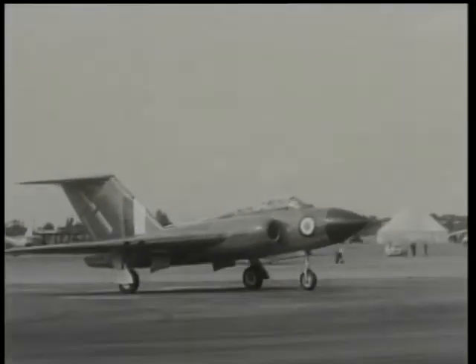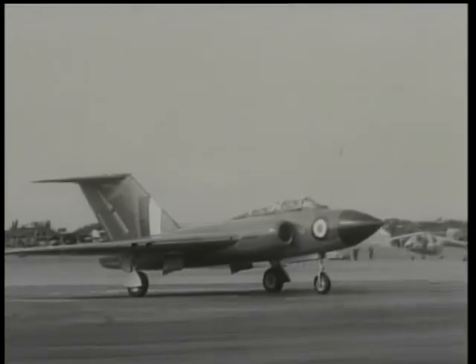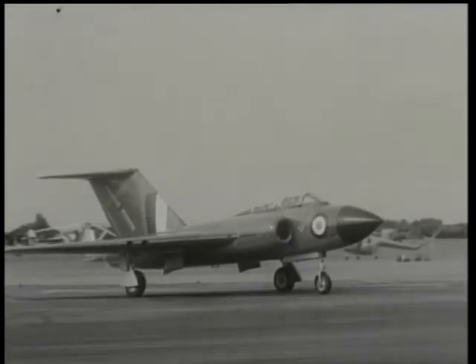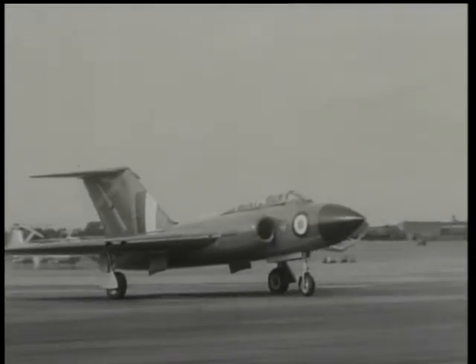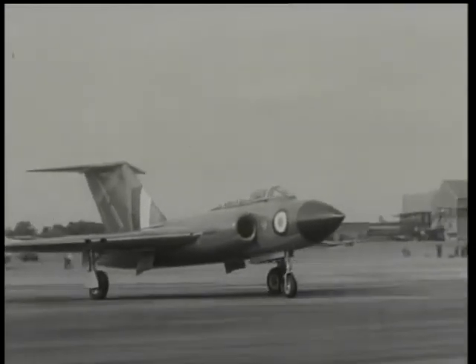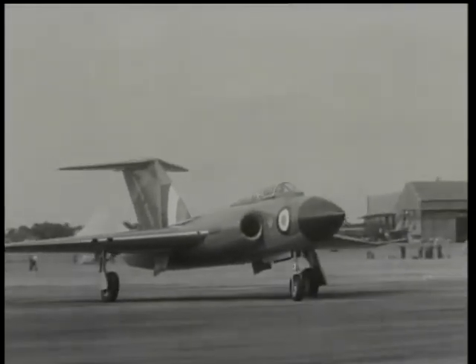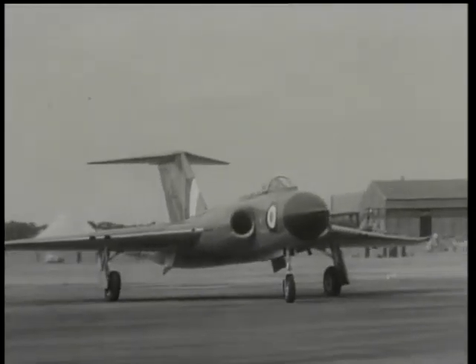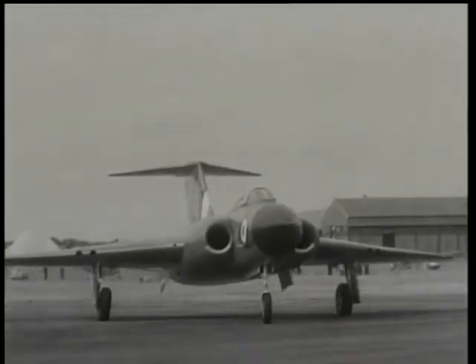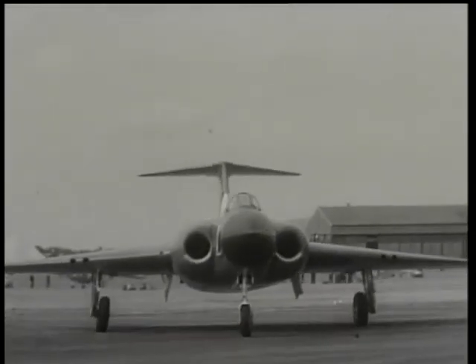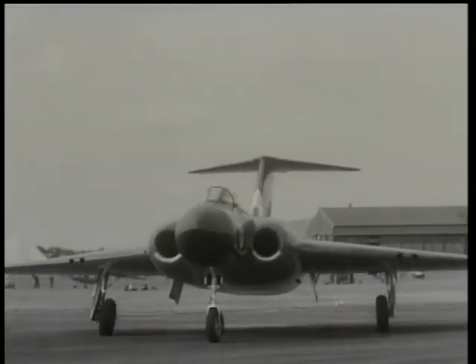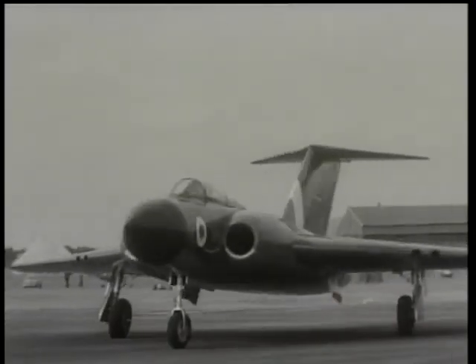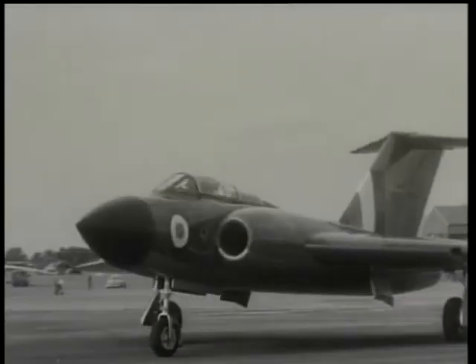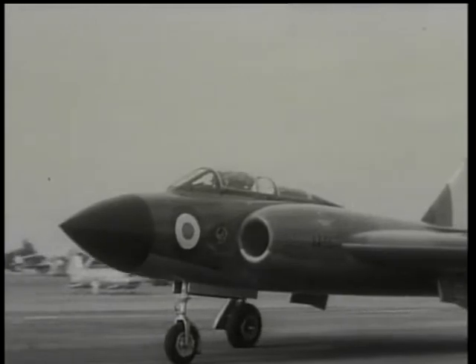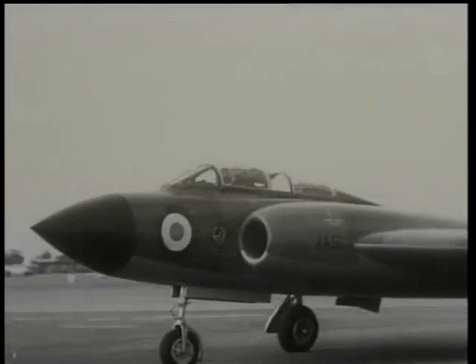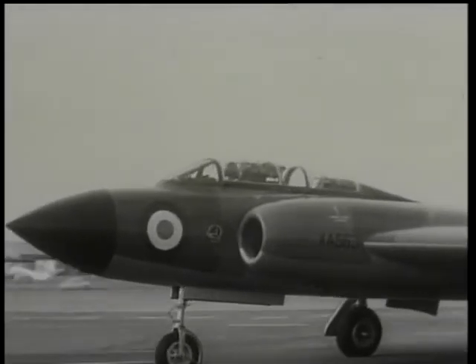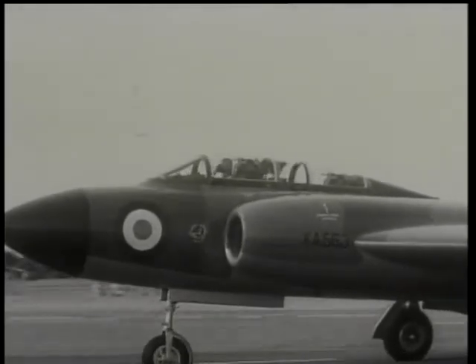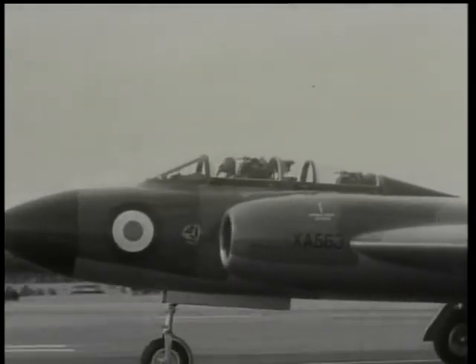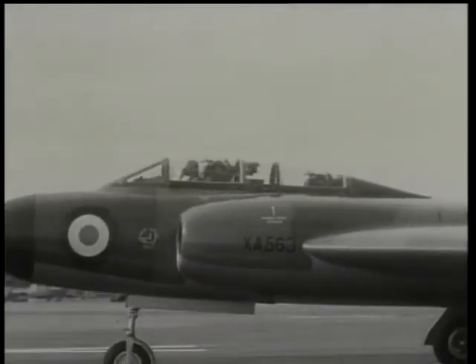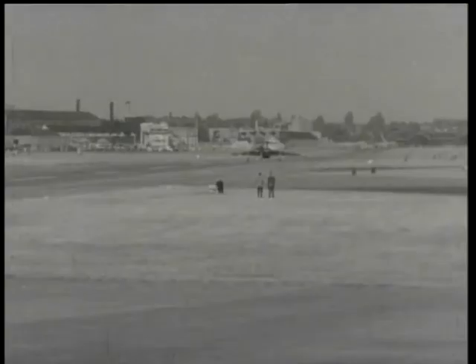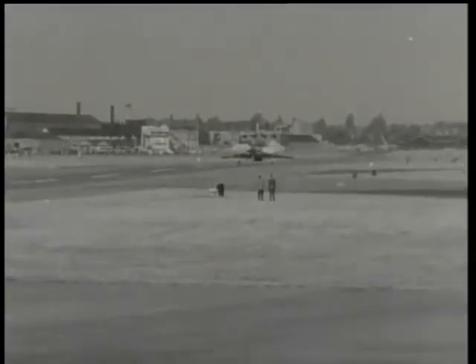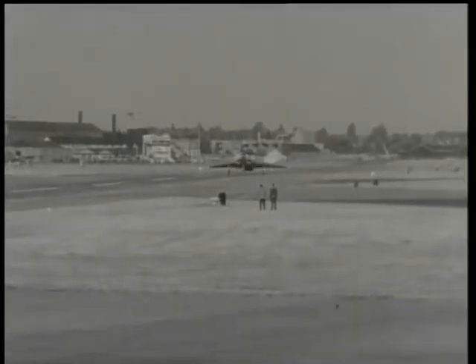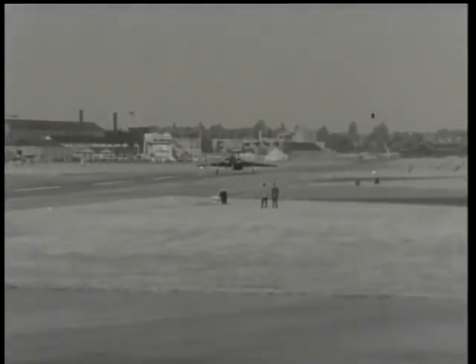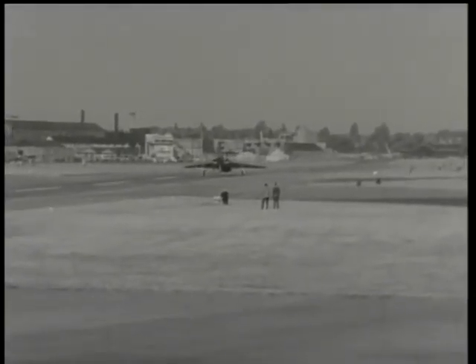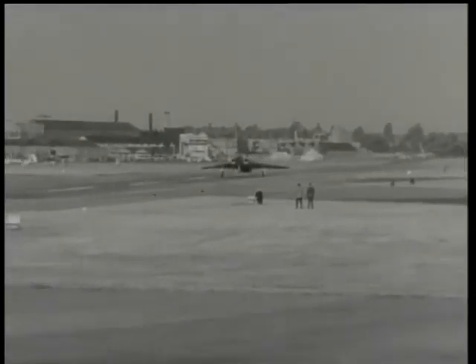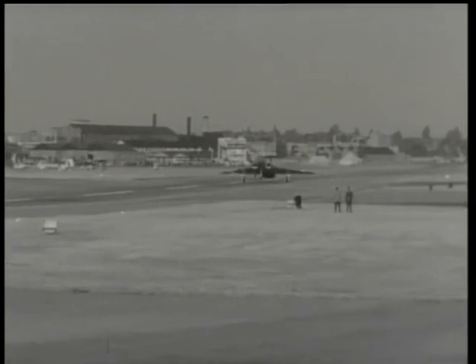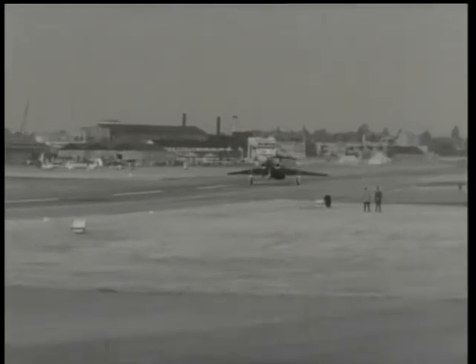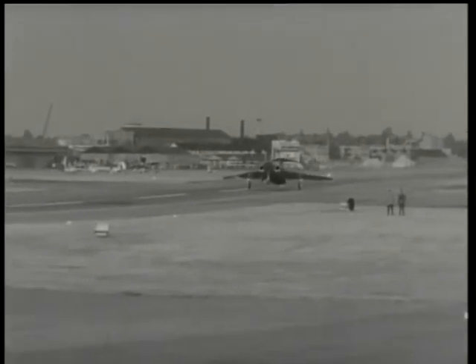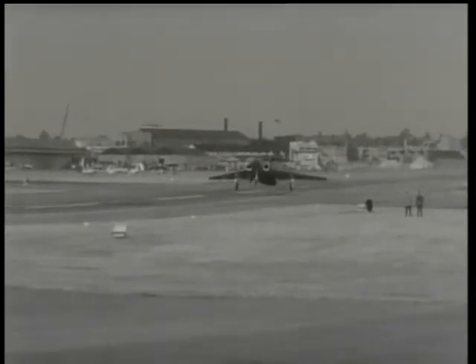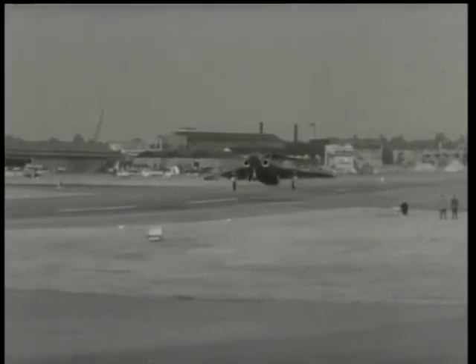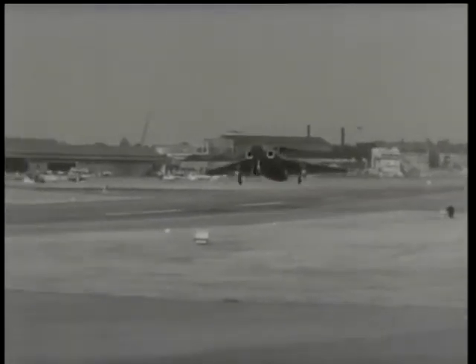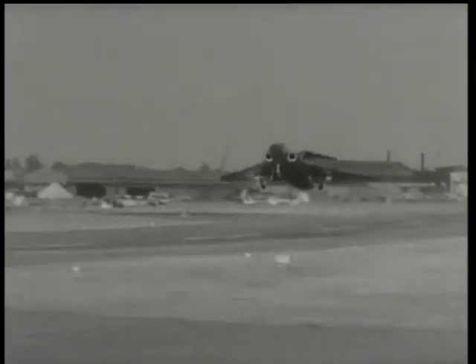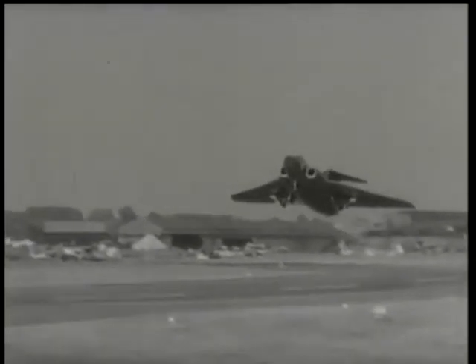Now another delta, the Gloster Javelin. This long-range, all-weather, radar-equipped fighter is designed to carry a most advanced electronic and guided weapon system. Powered by two Armstrong Siddeley Sapphire jets, the Javelin is supersonic.